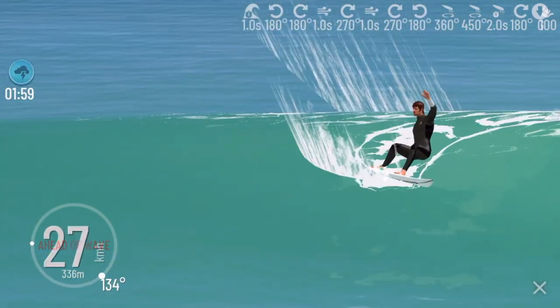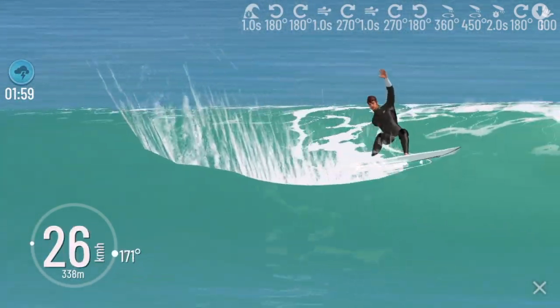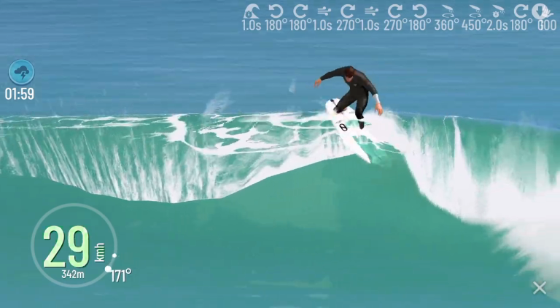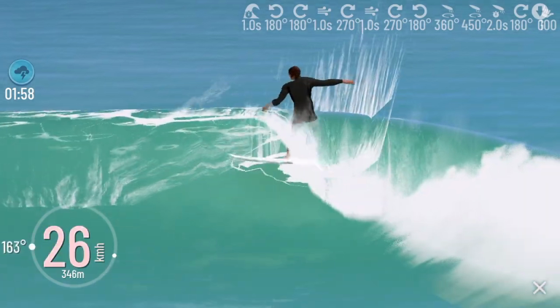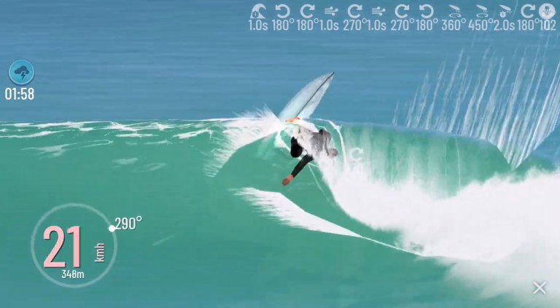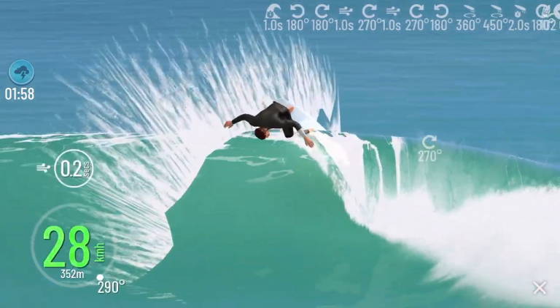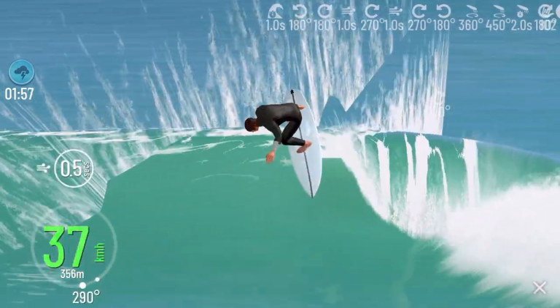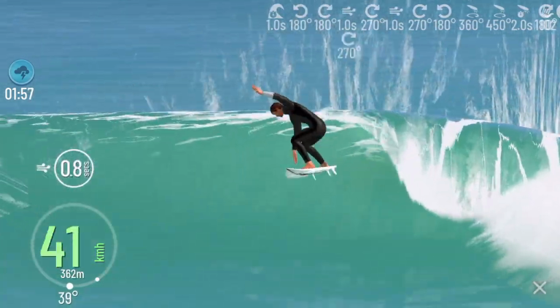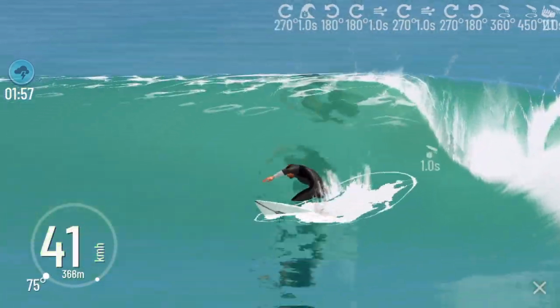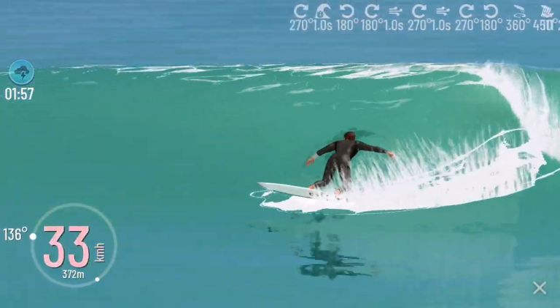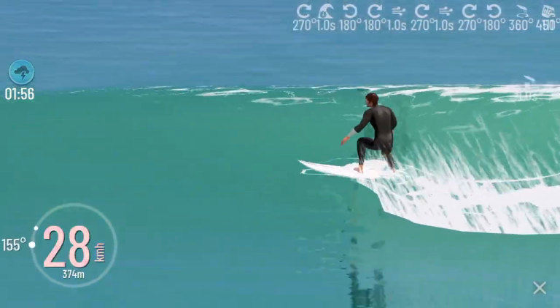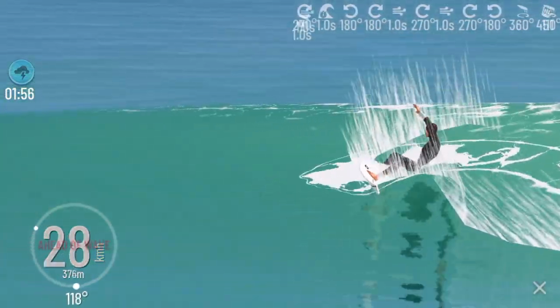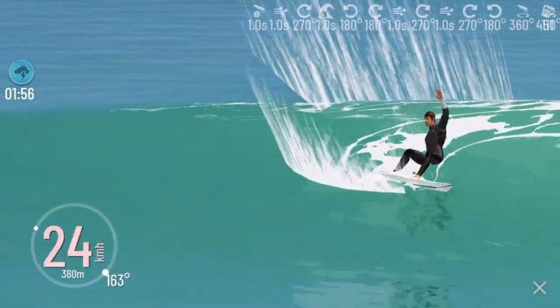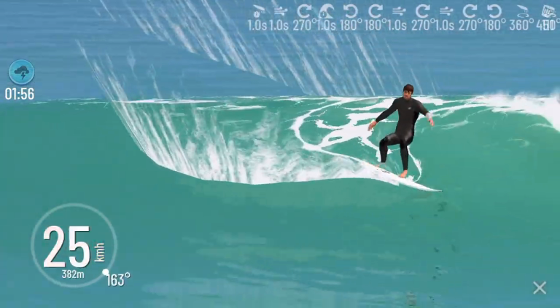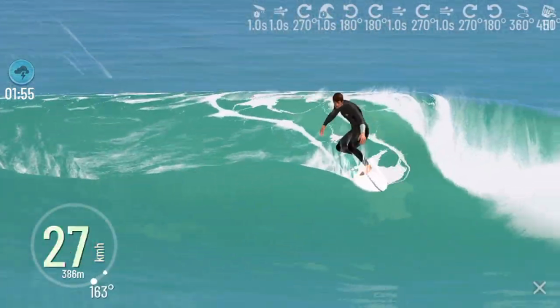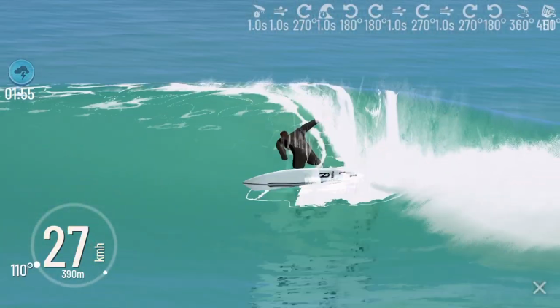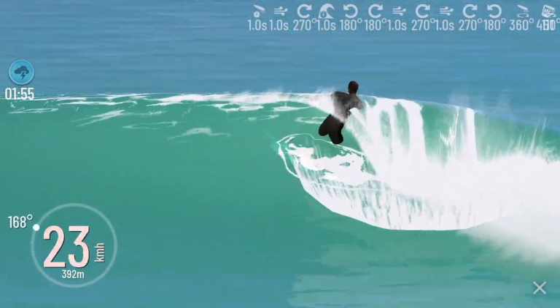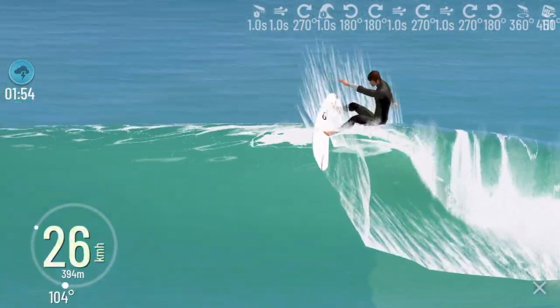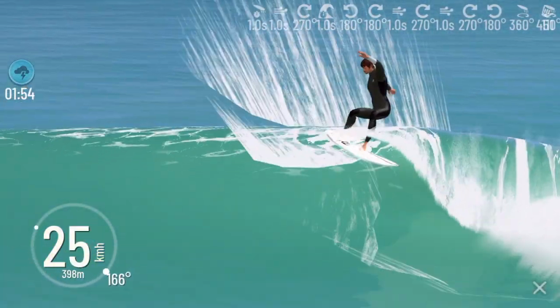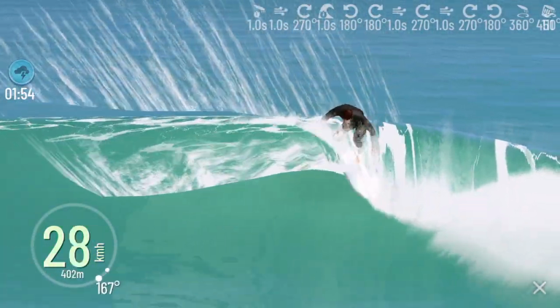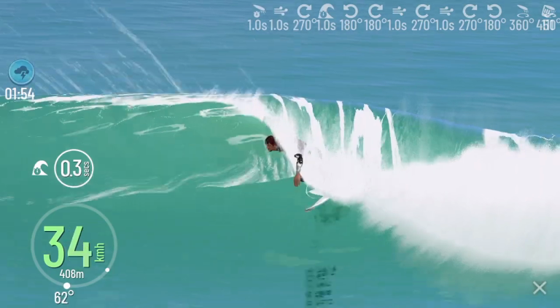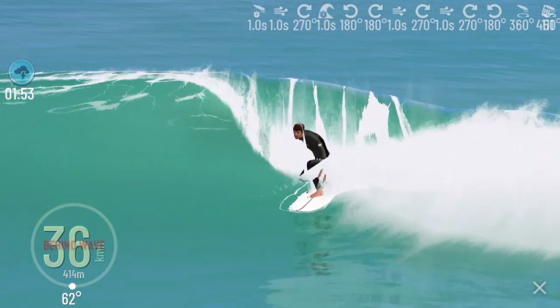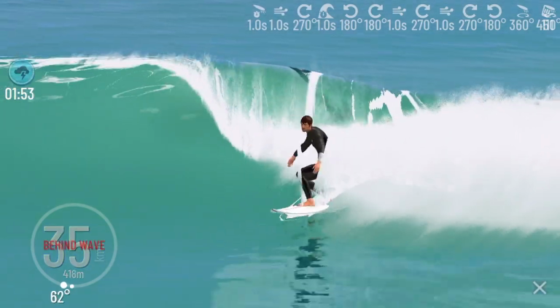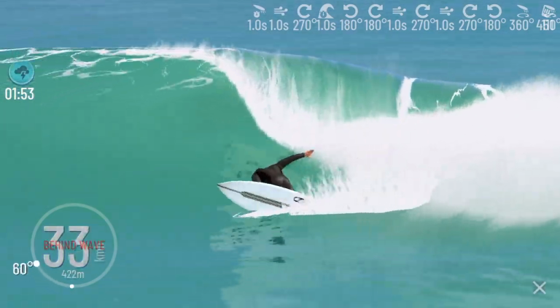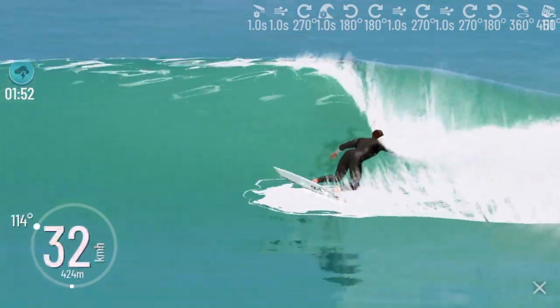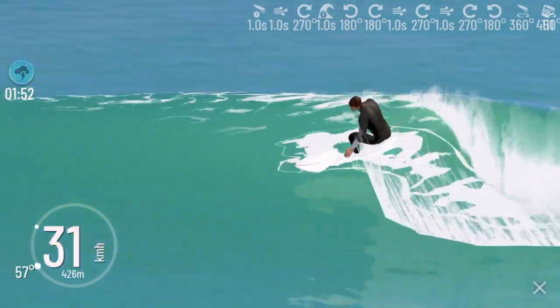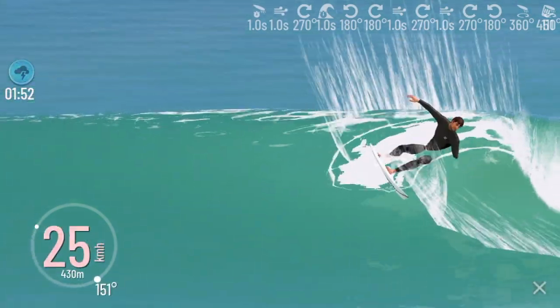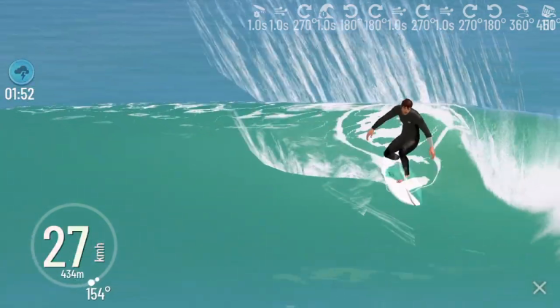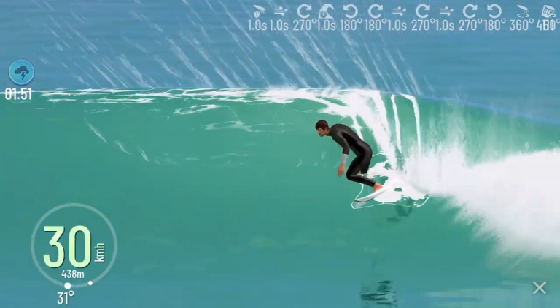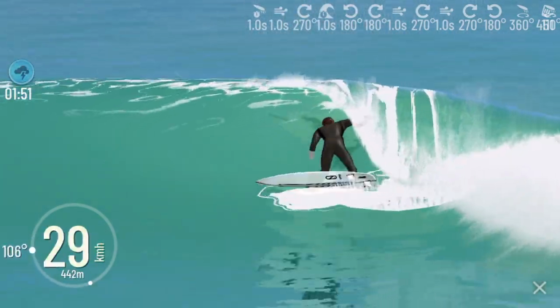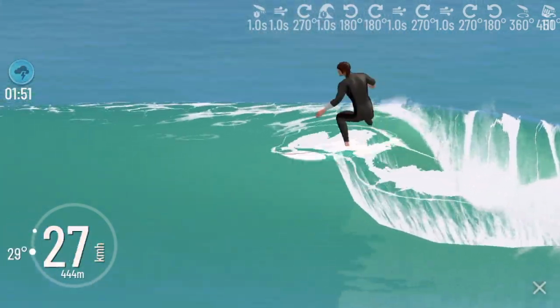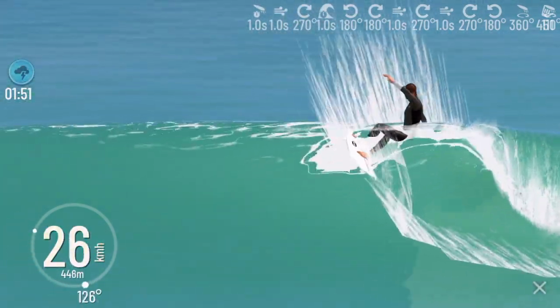All right TrueSurfers, that's all the time I have. I hope you like this quick review. Aloha and let's go TrueSurf.